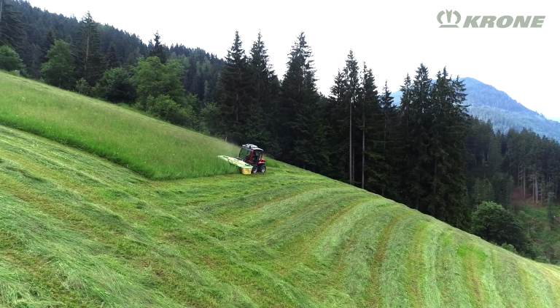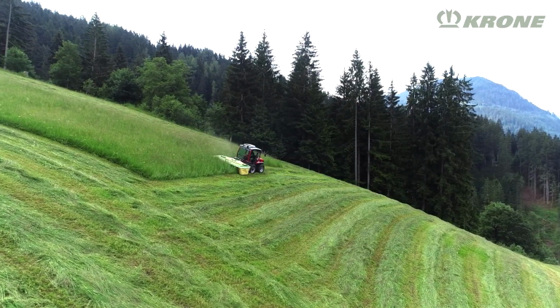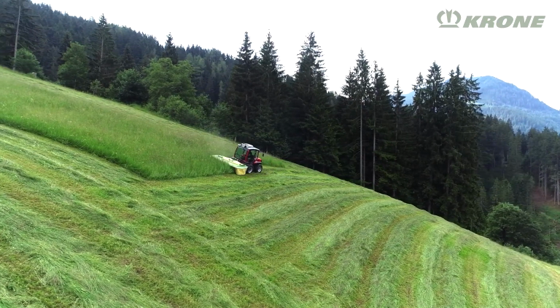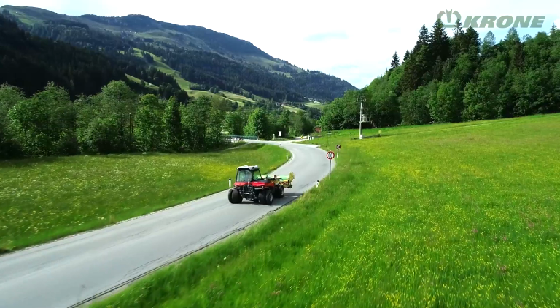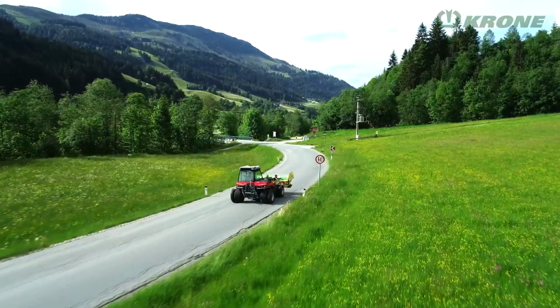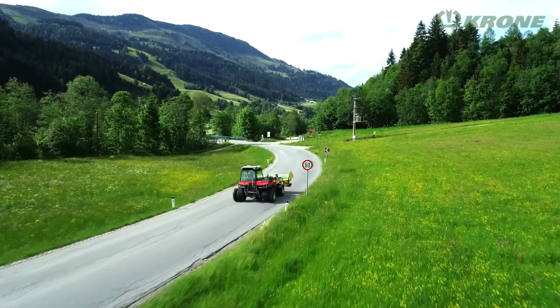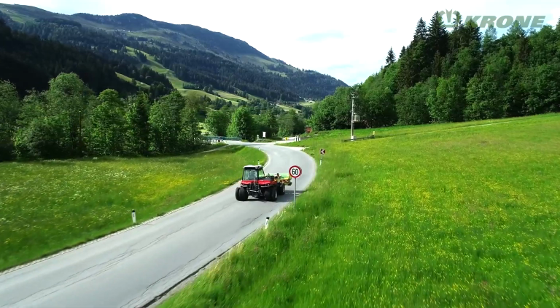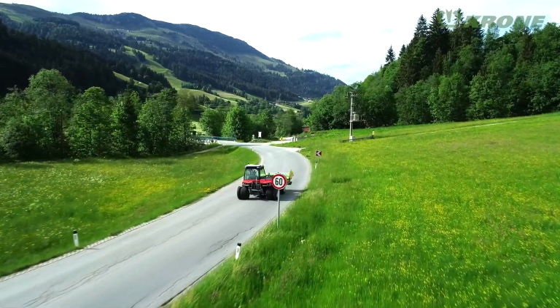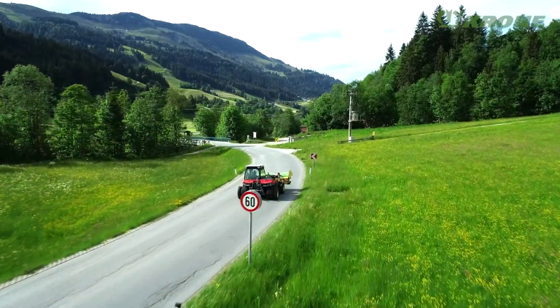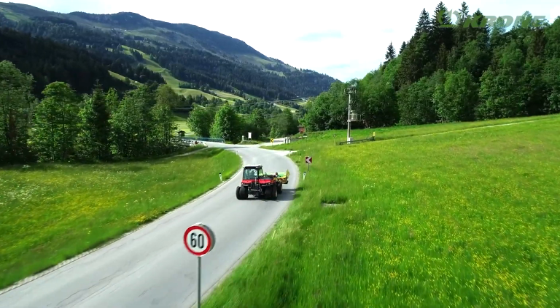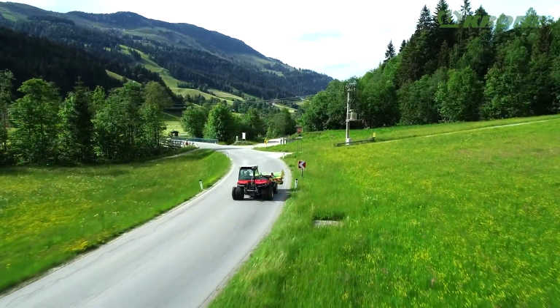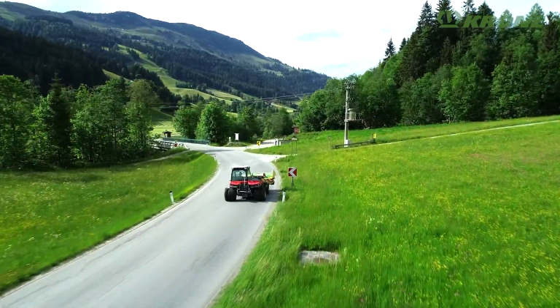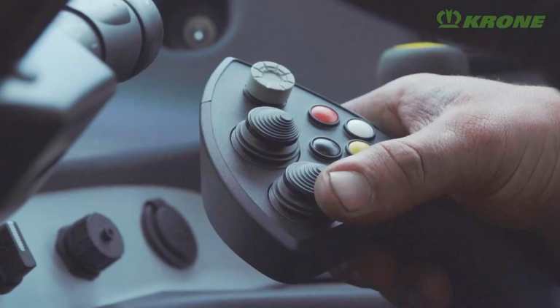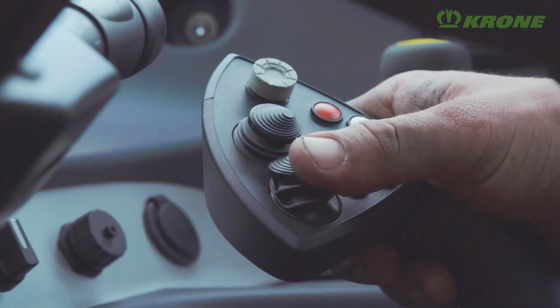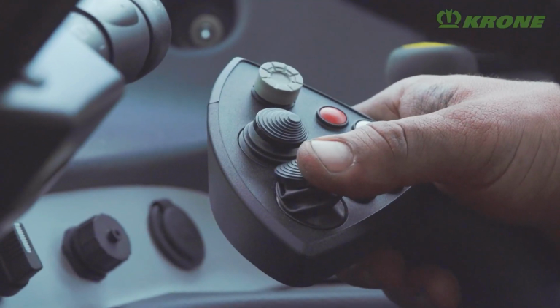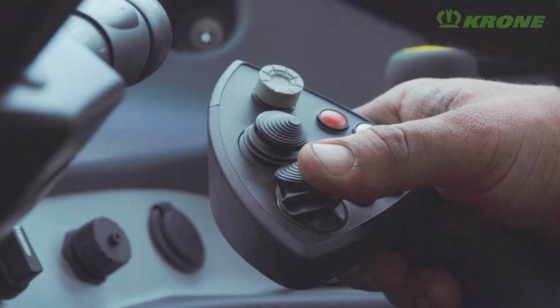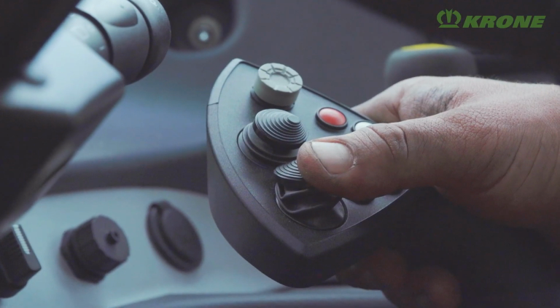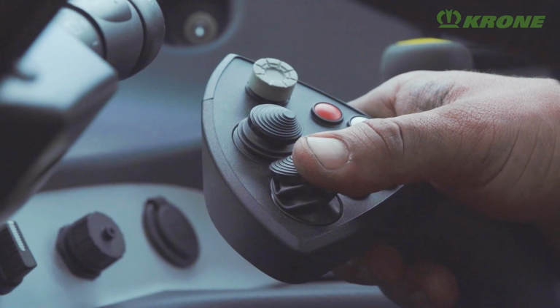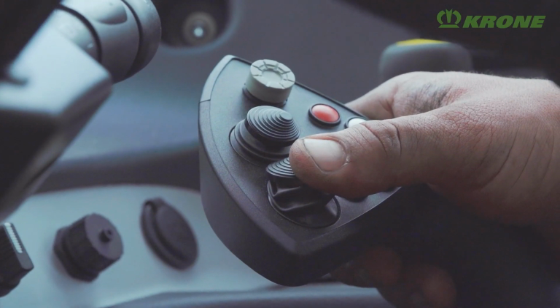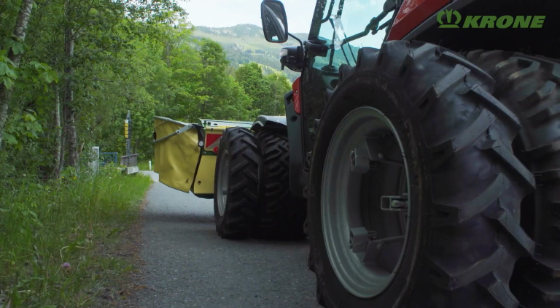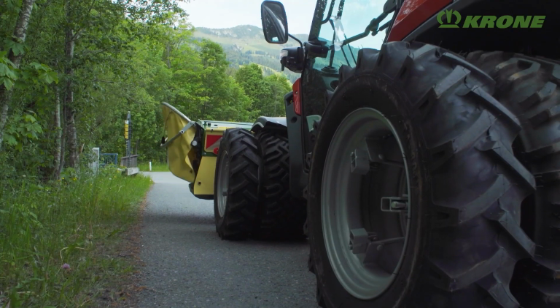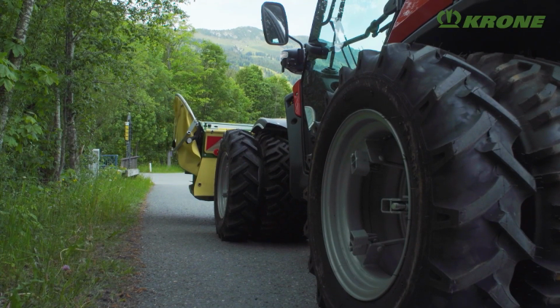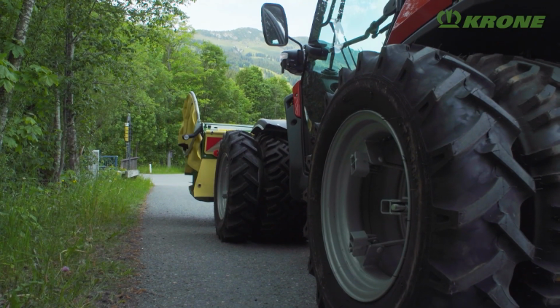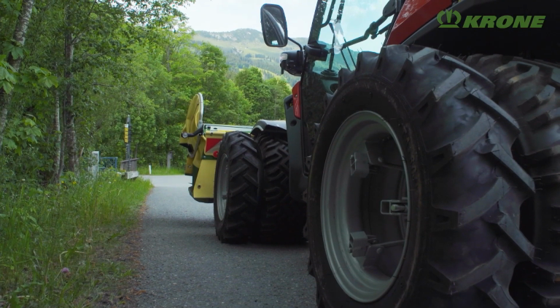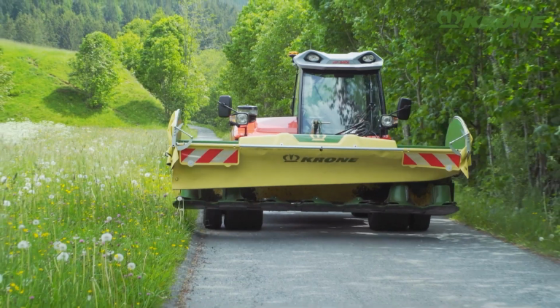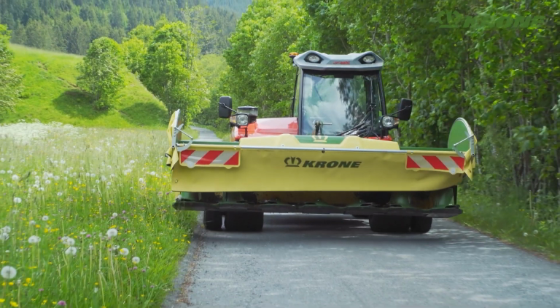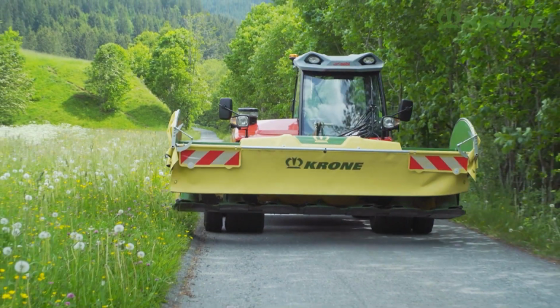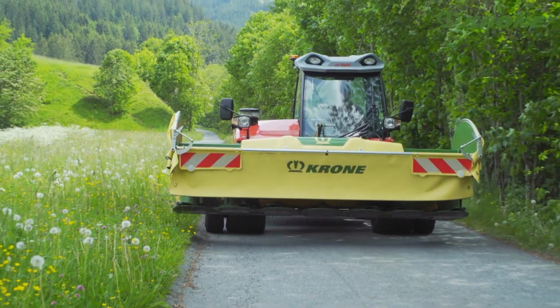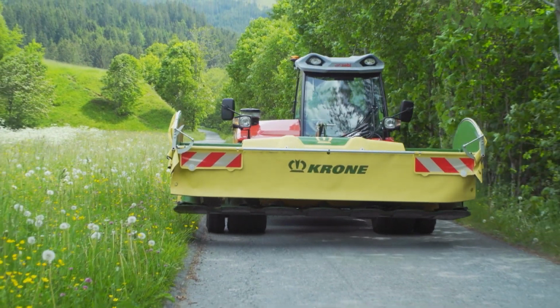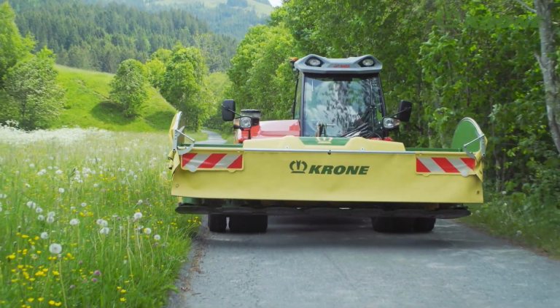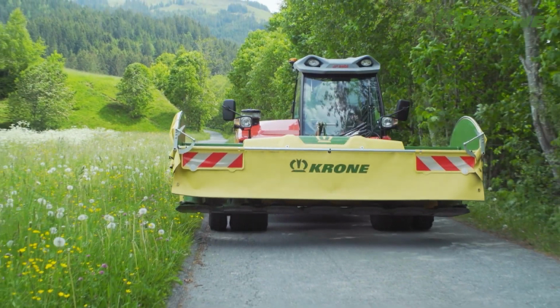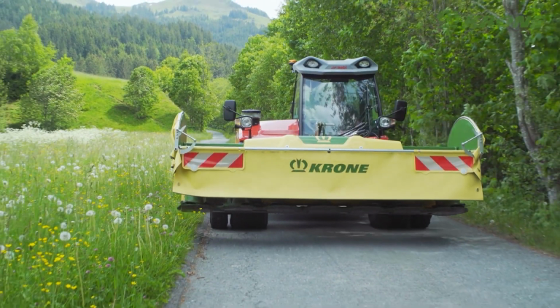To get ready for road travel, the curtain on either end of the mower is raised manually or hydraulically as an option. The transport width is always less than three metres.